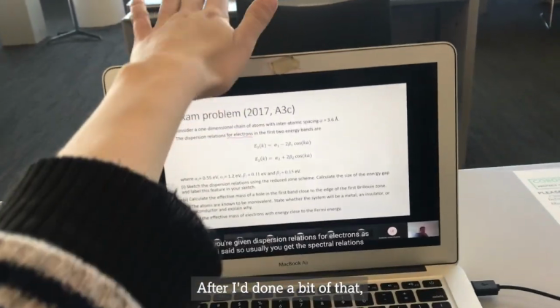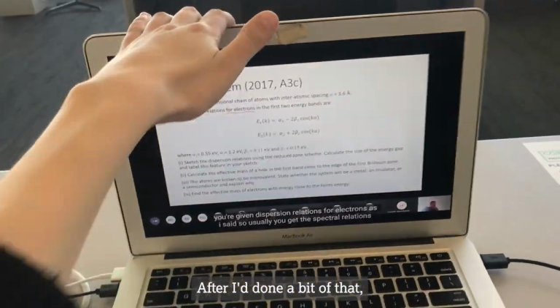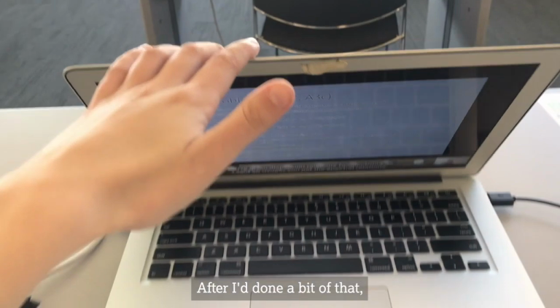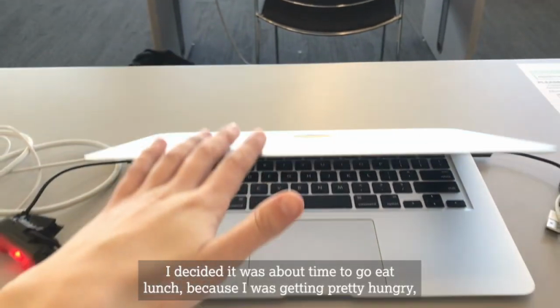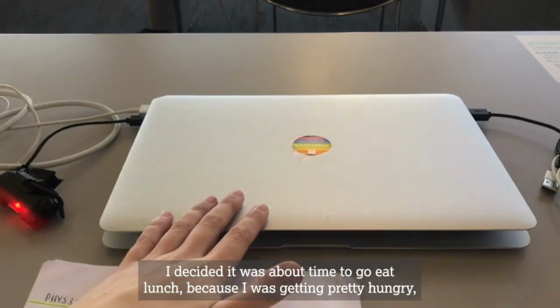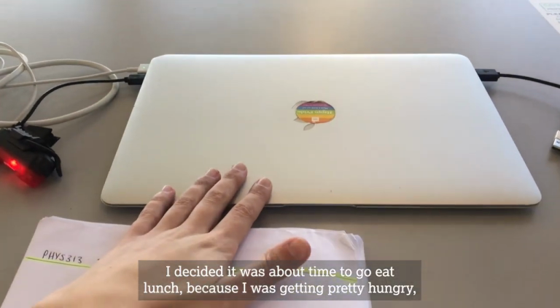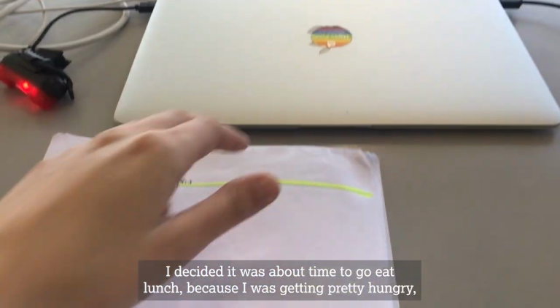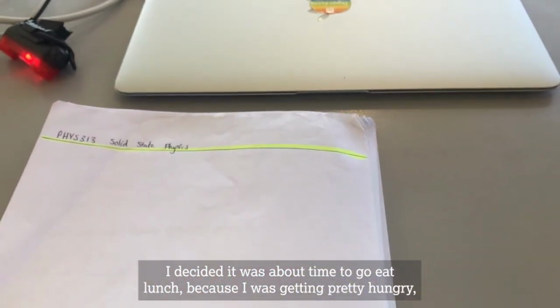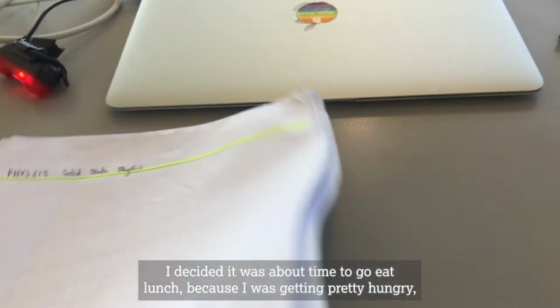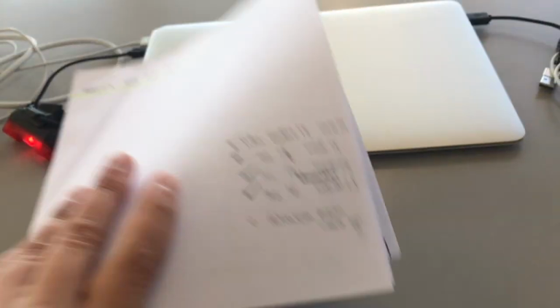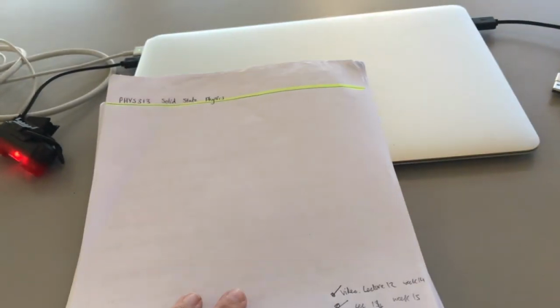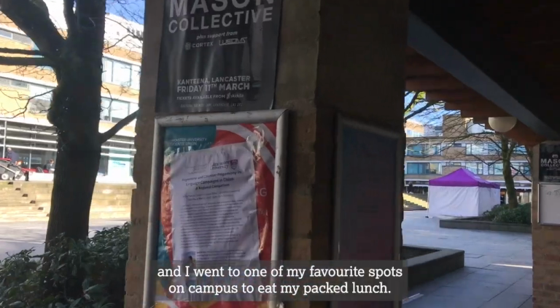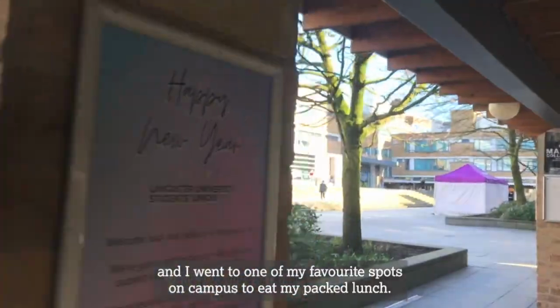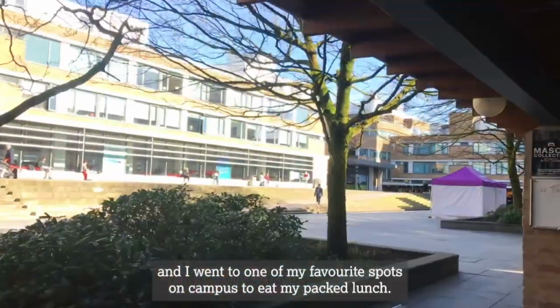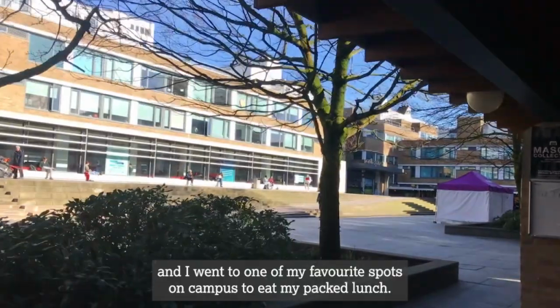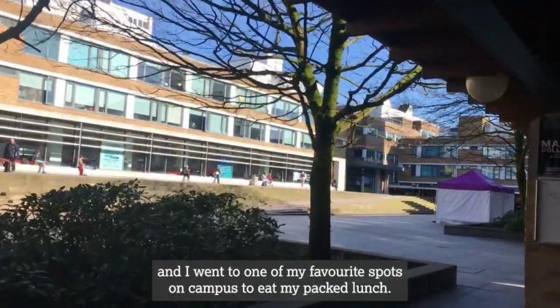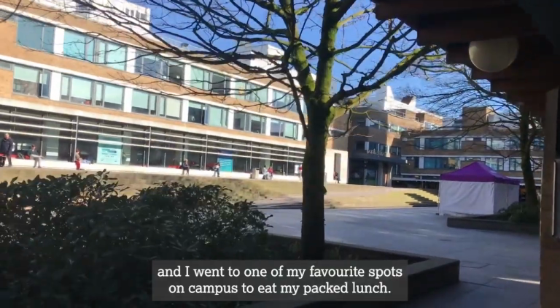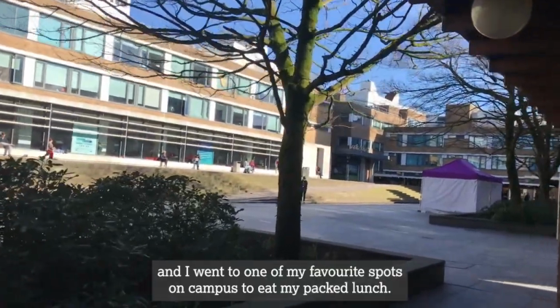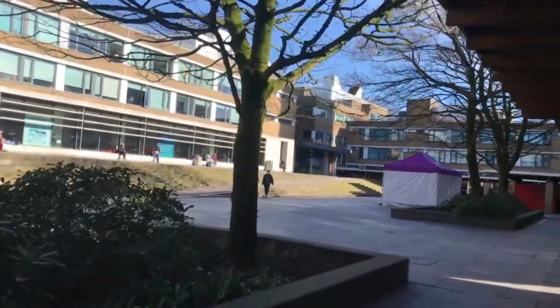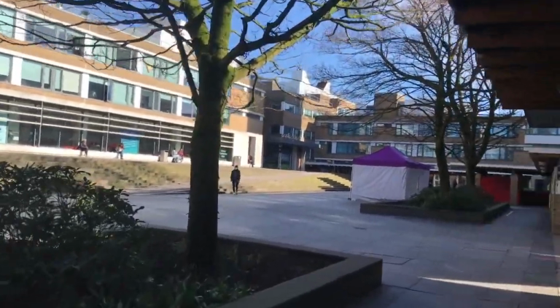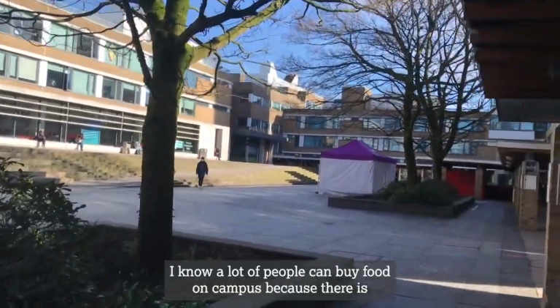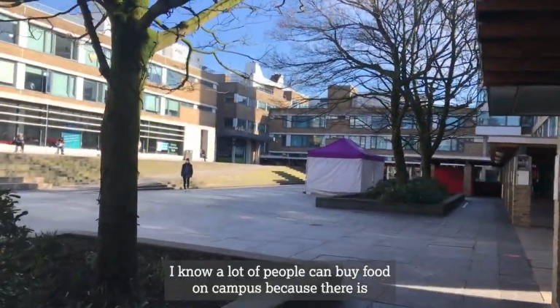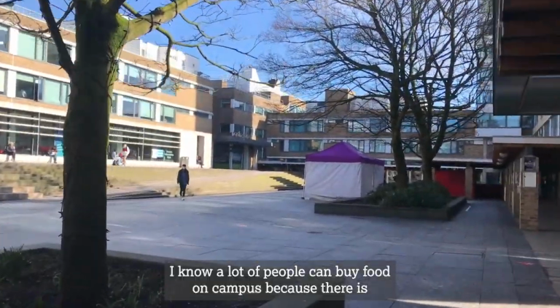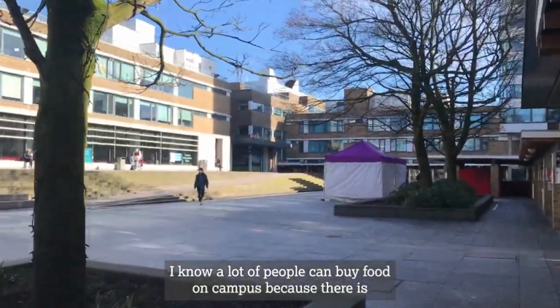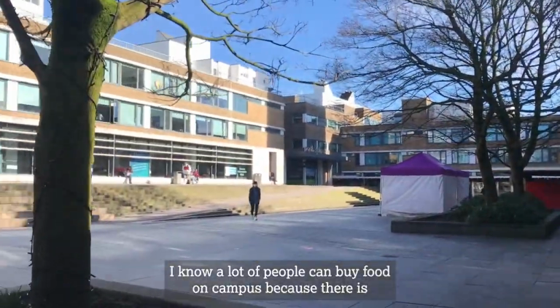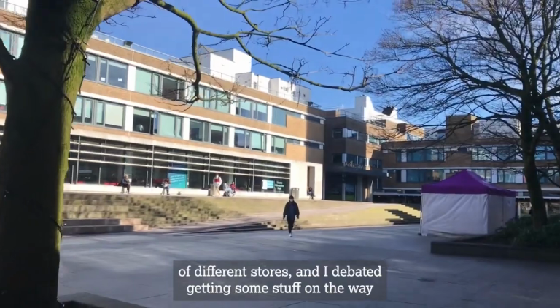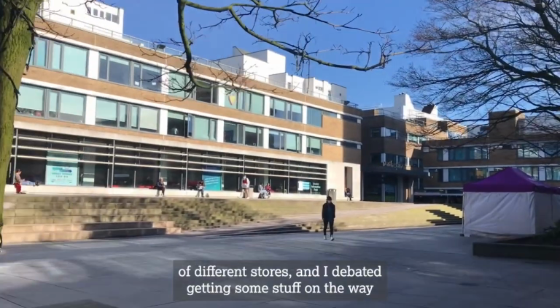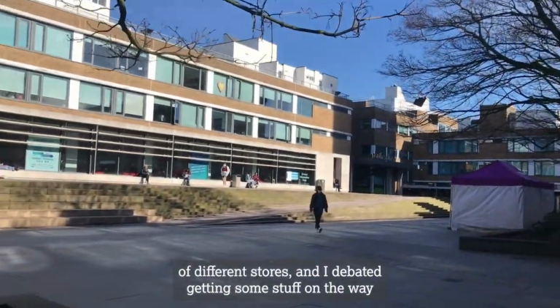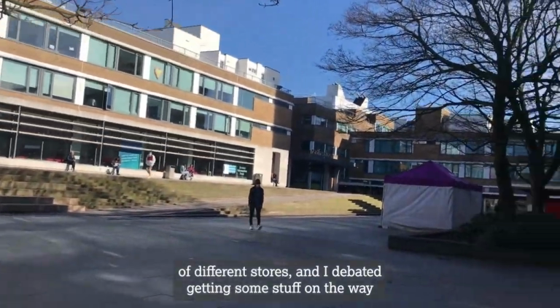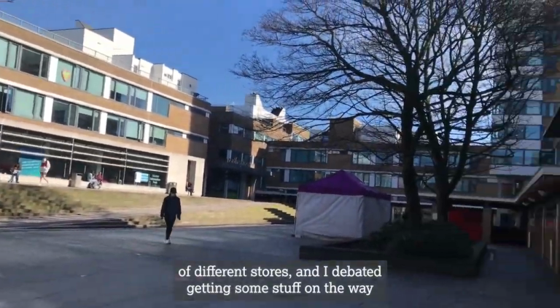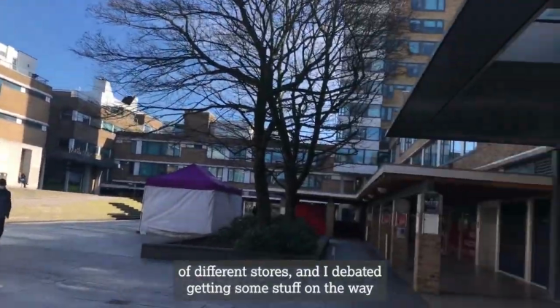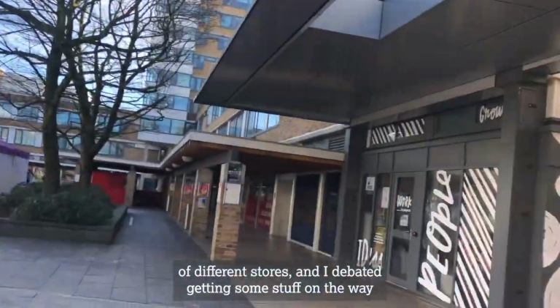After I'd done a bit of that I decided it was about time to go eat lunch because I was getting pretty hungry, and I went to one of my favourite spots on campus to eat my packed lunch. I know a lot of people can buy food on campus because there's lots of different stalls, and I debated getting some stuff on the way.